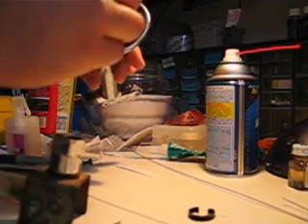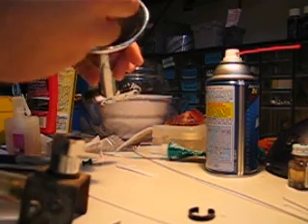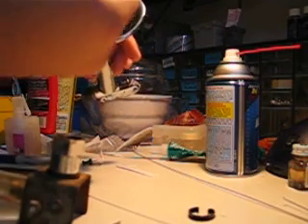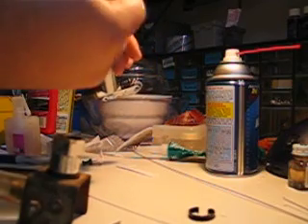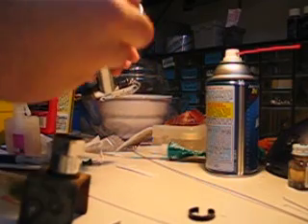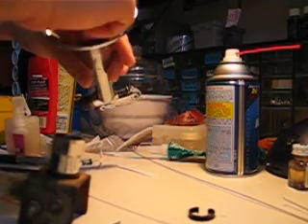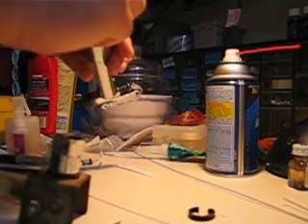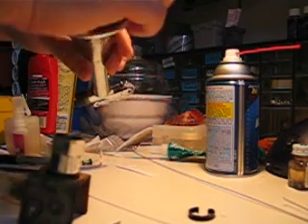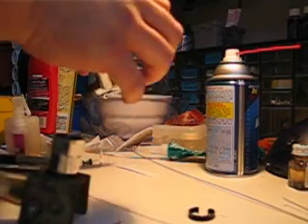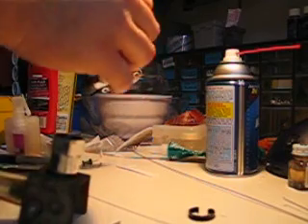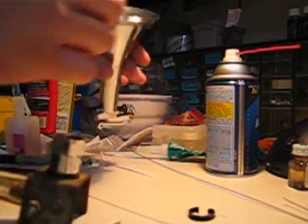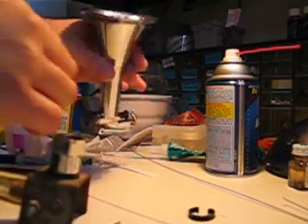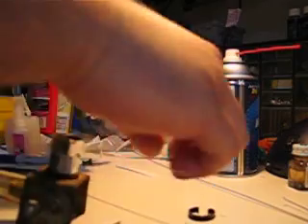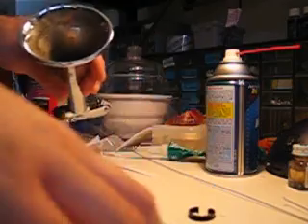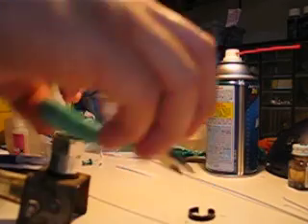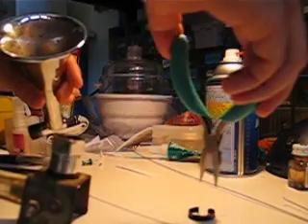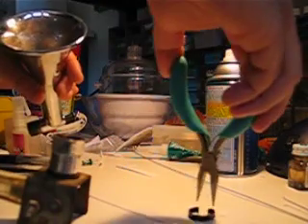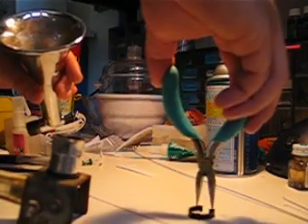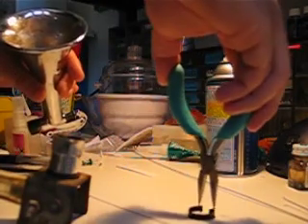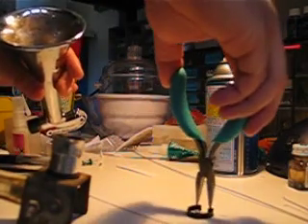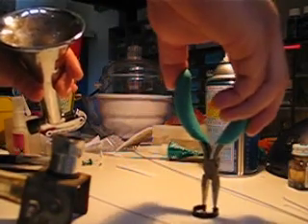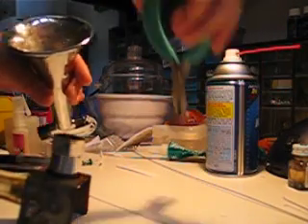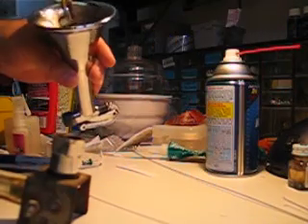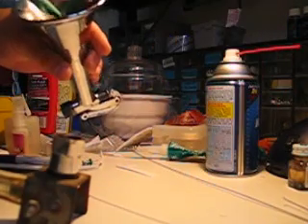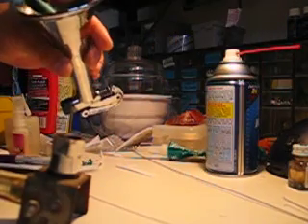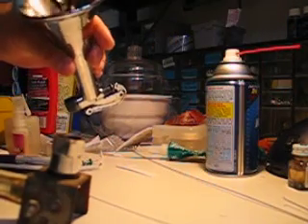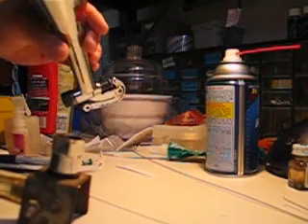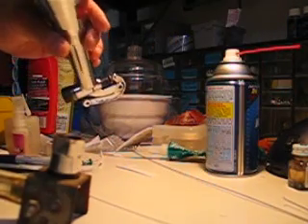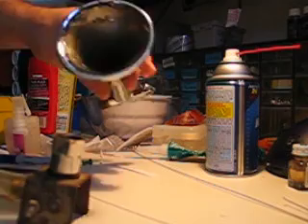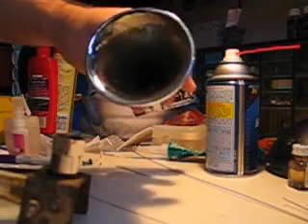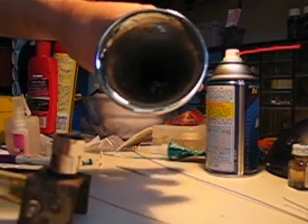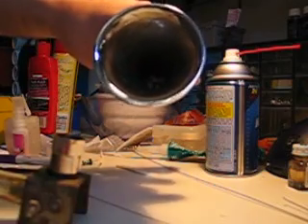You can slide this back in — it slides right back in with the retaining clip, just like that, right in there.